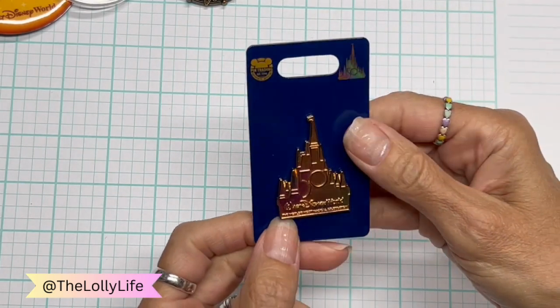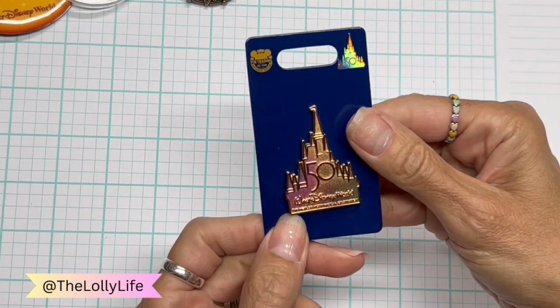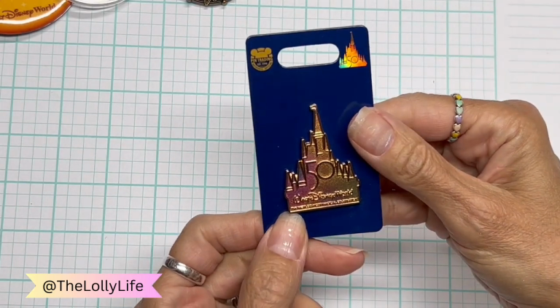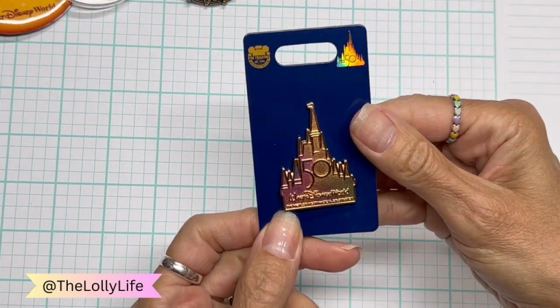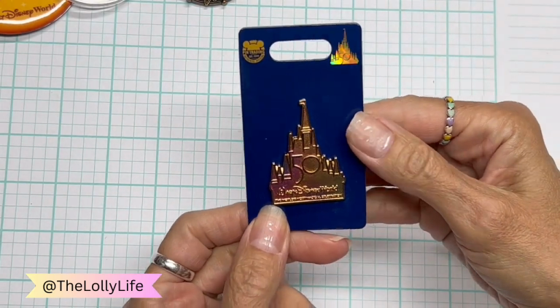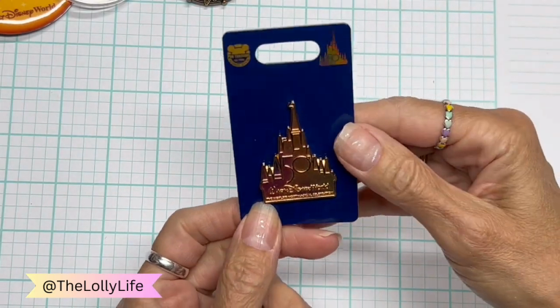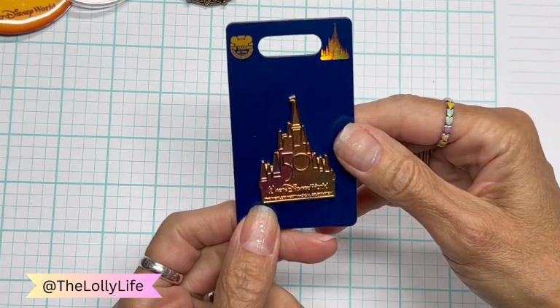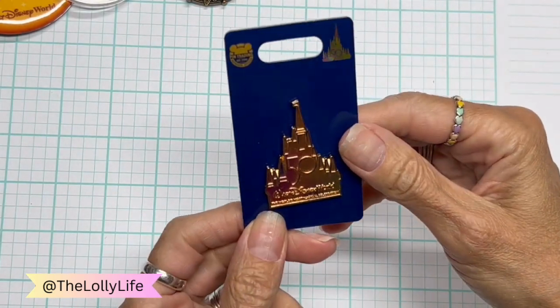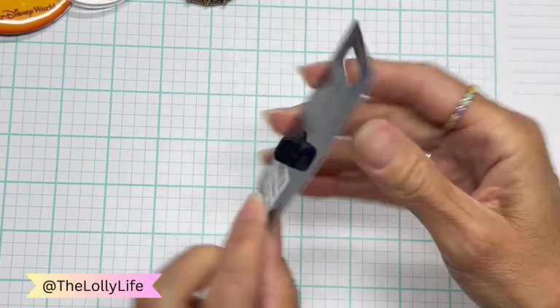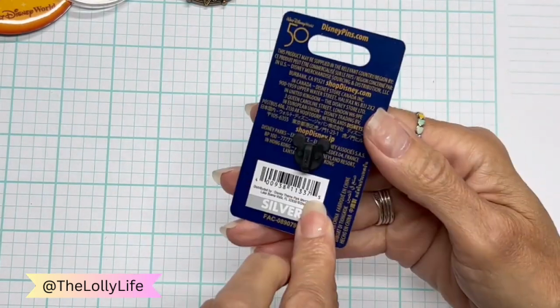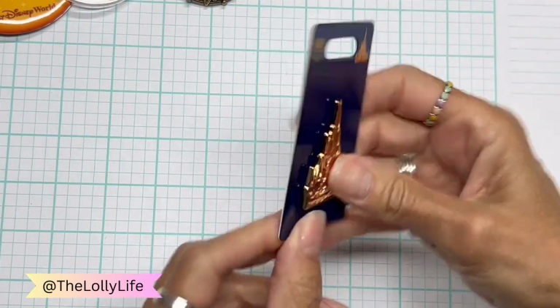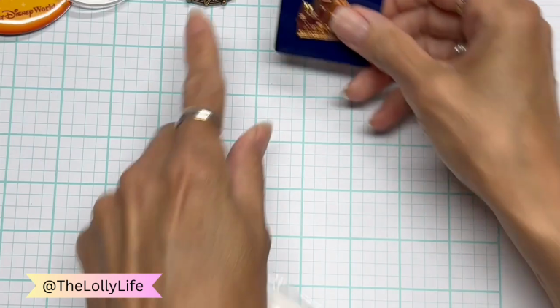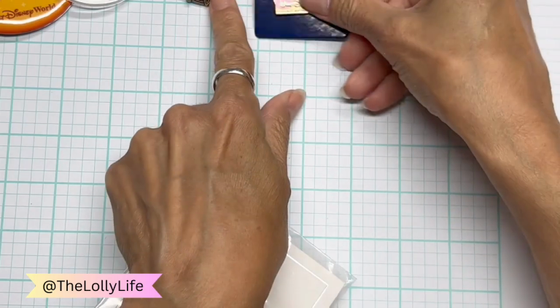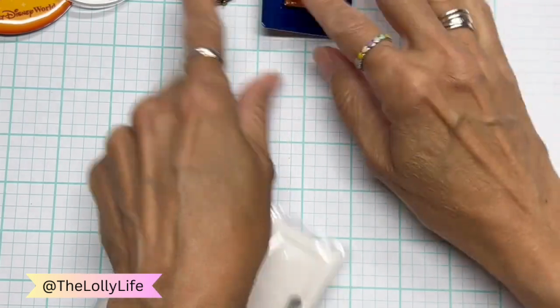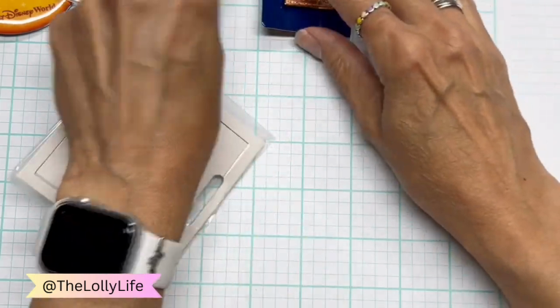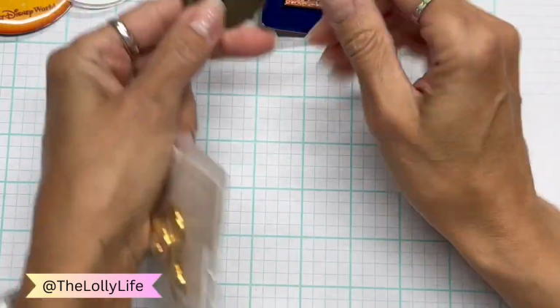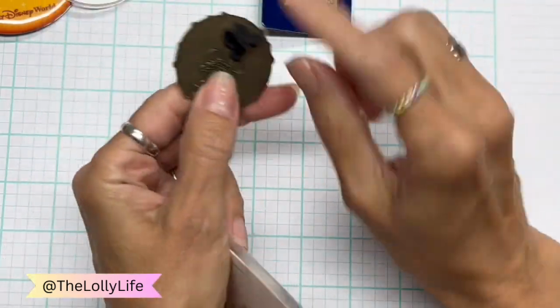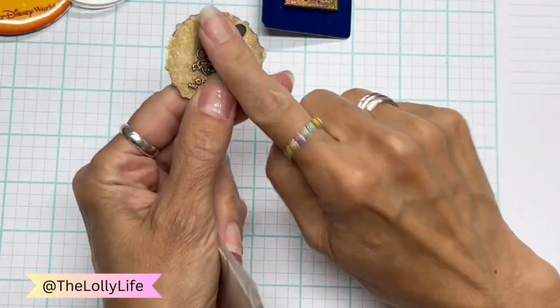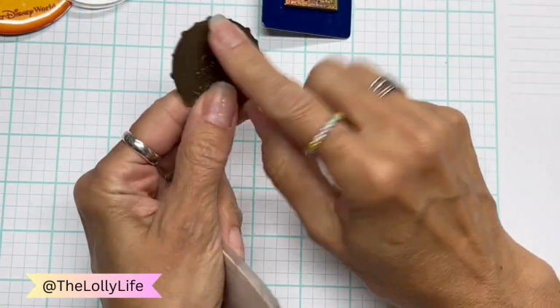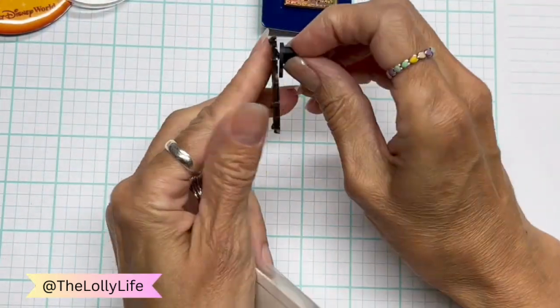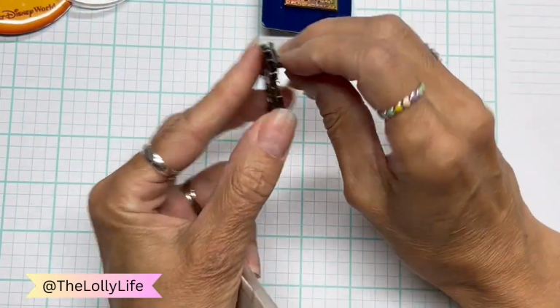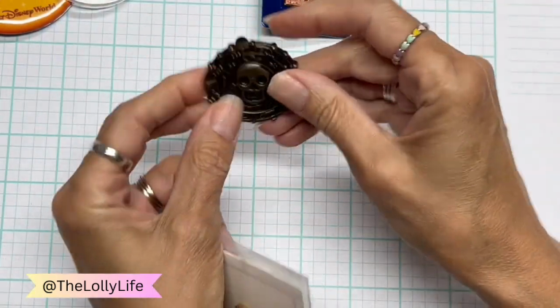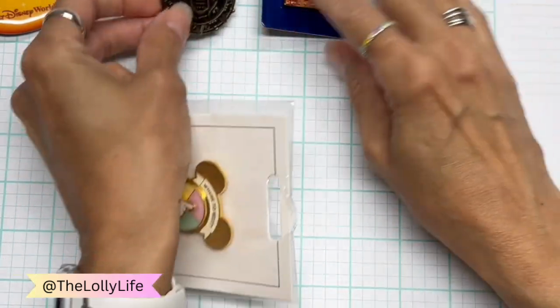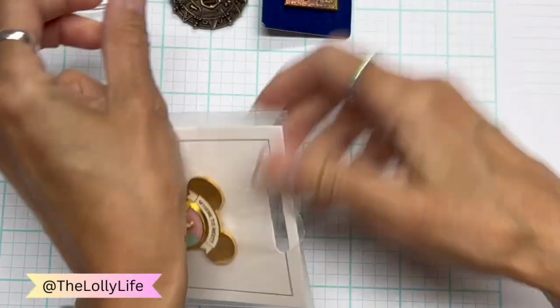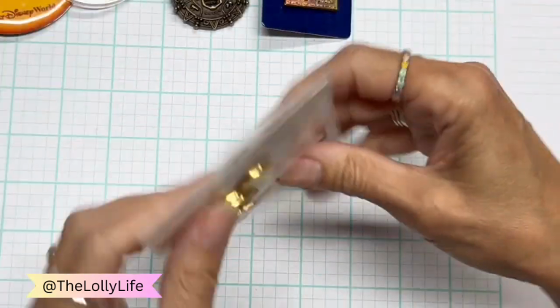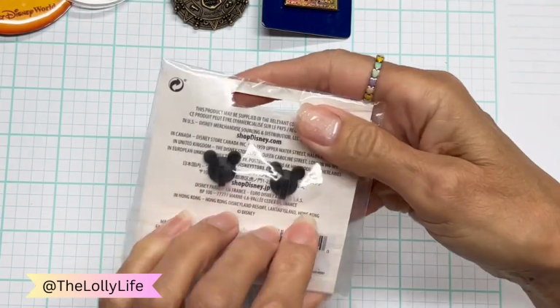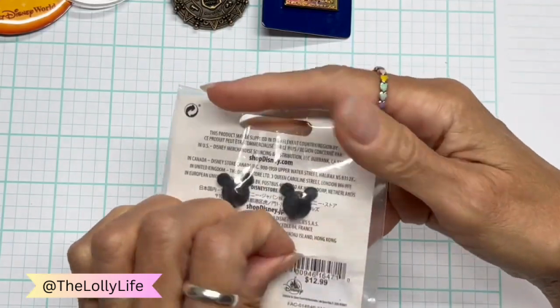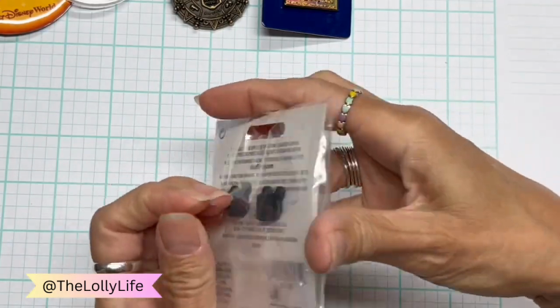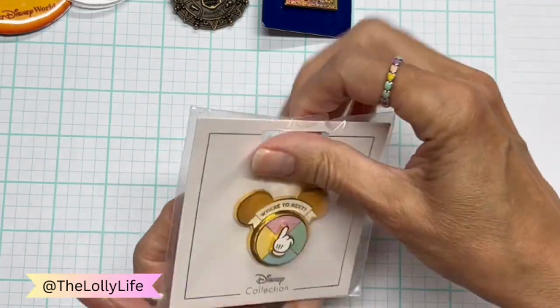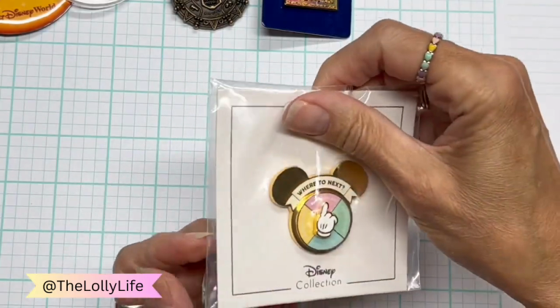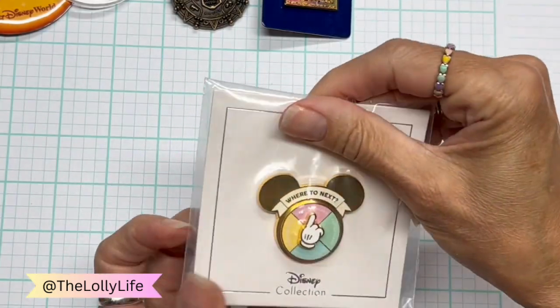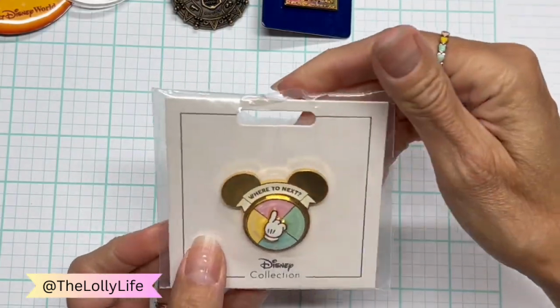And this is a Disney World 50th anniversary. I put locking pin backs on mine. I haven't done that on this one yet.